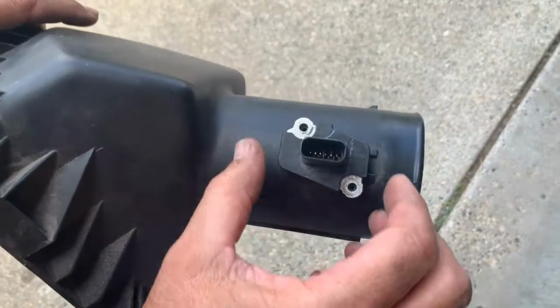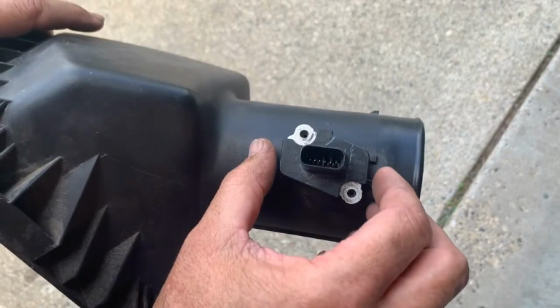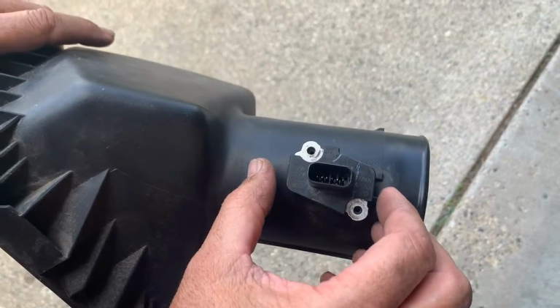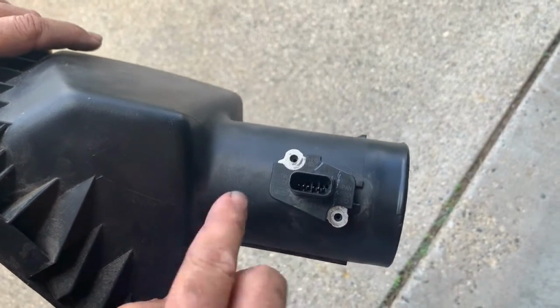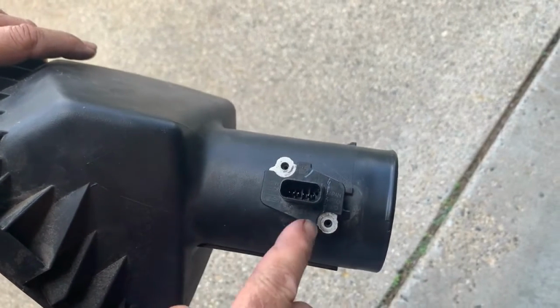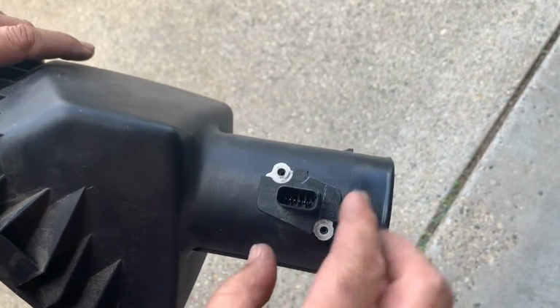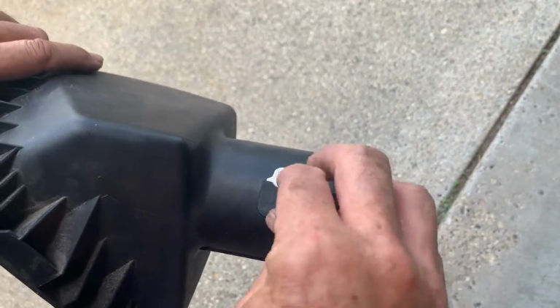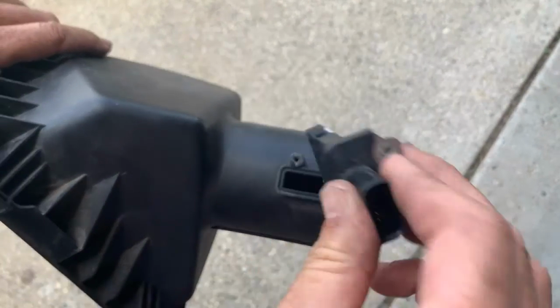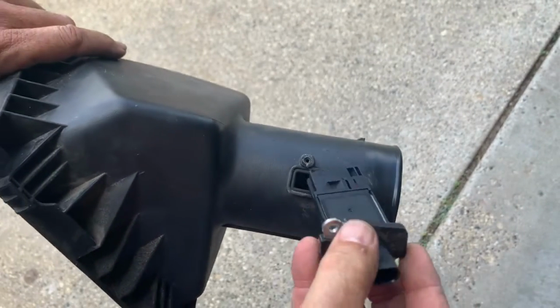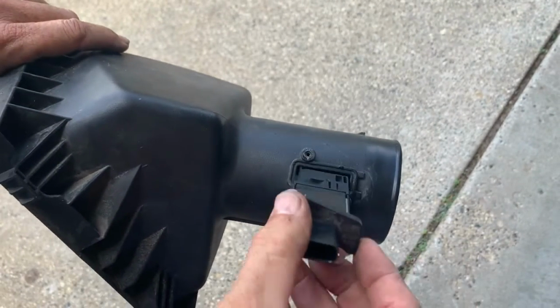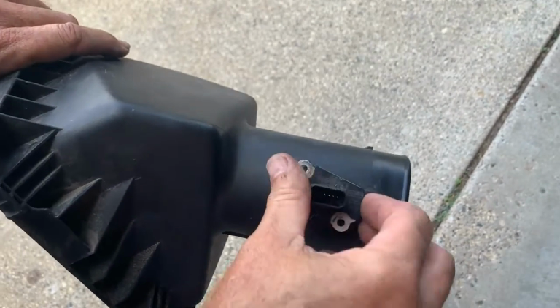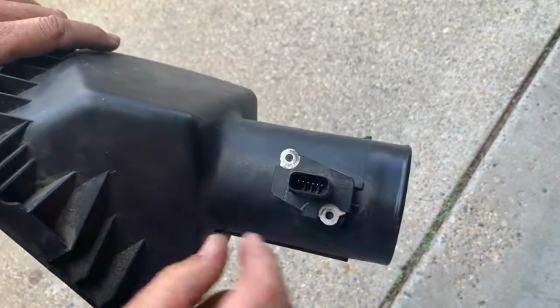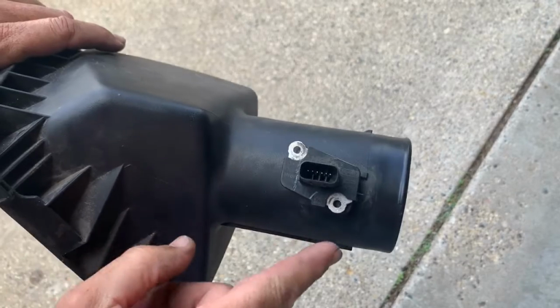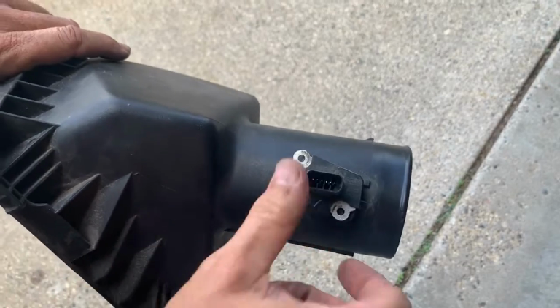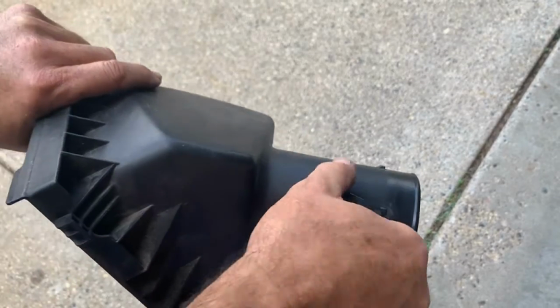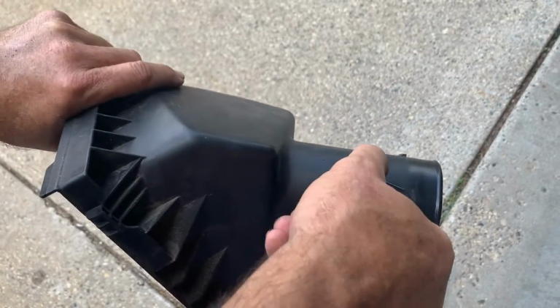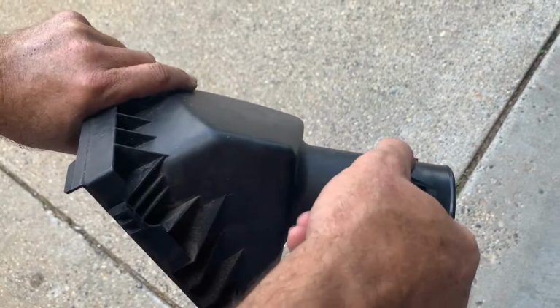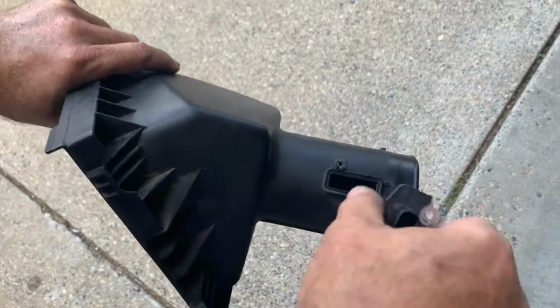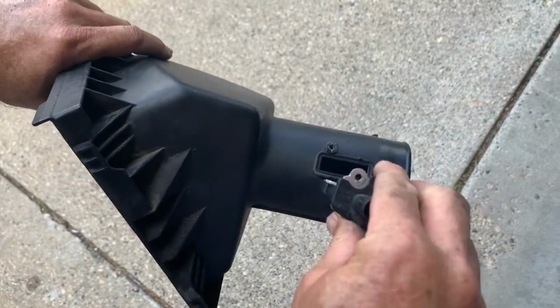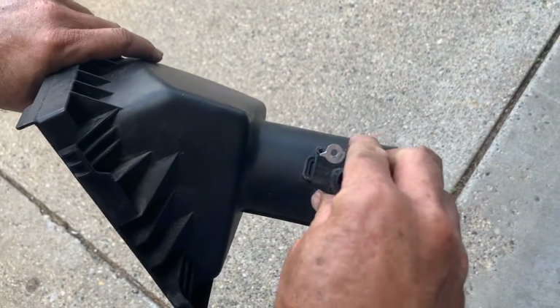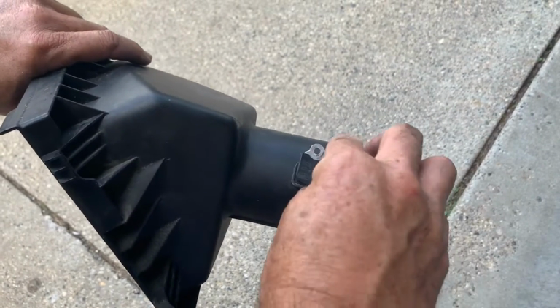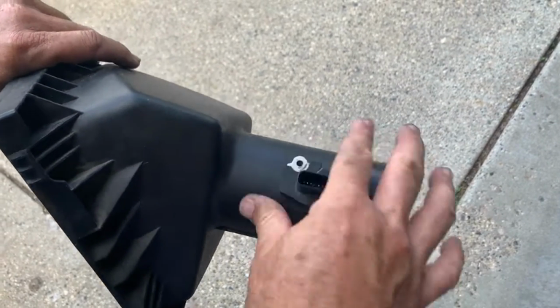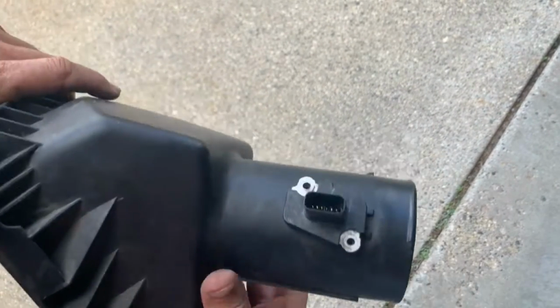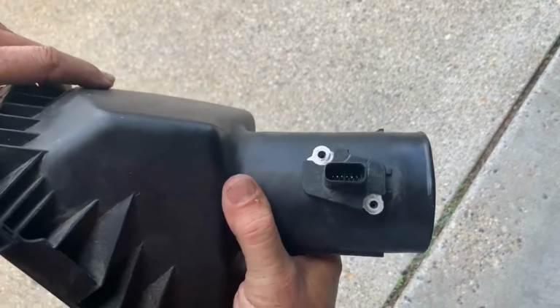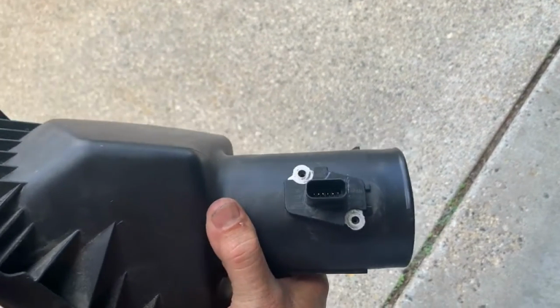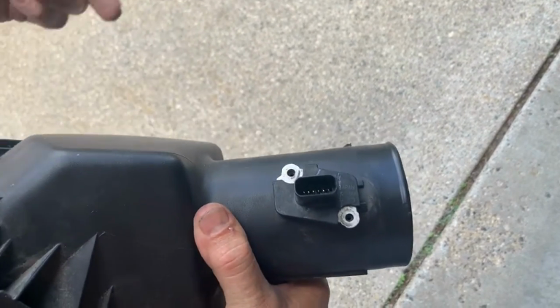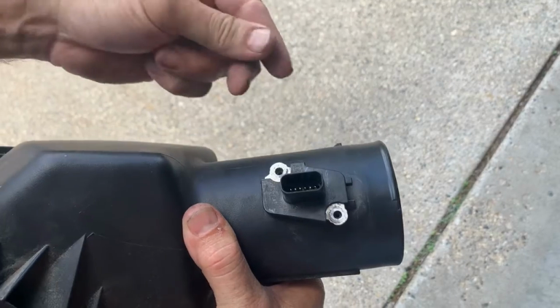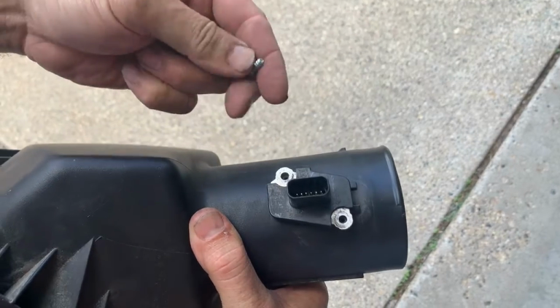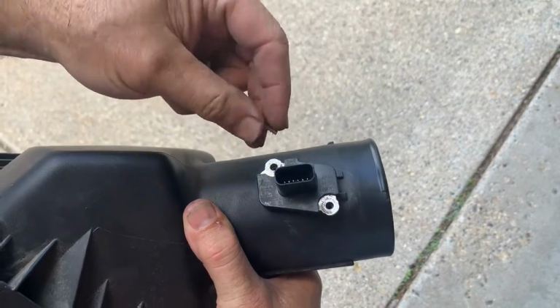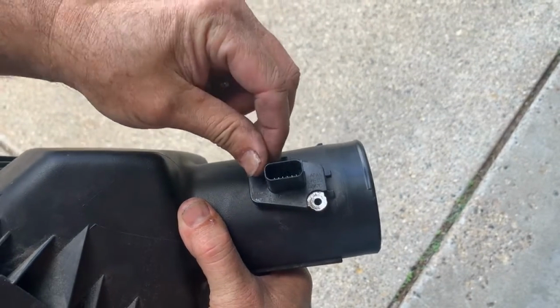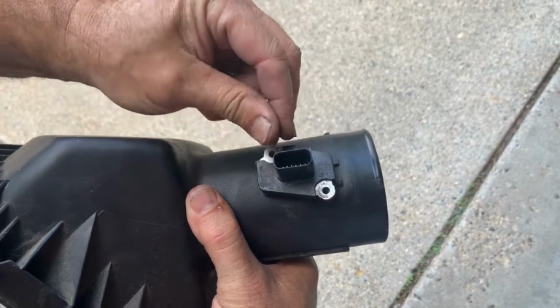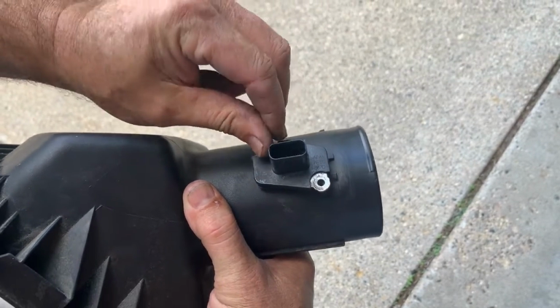You don't have to worry about putting it in backwards — this is the proper way right here. If you put it in wrong, the little screws won't line up, so you can't really screw that up. Just start these screws and tighten them up.